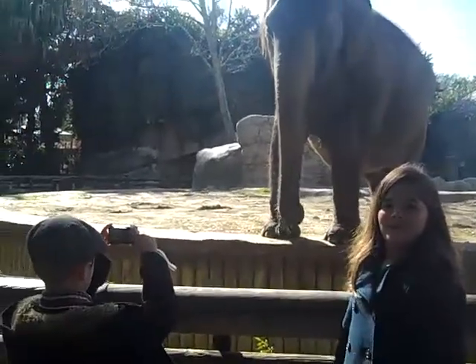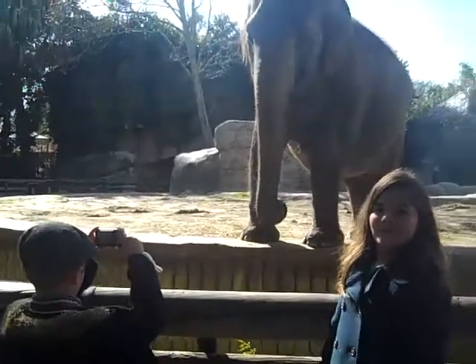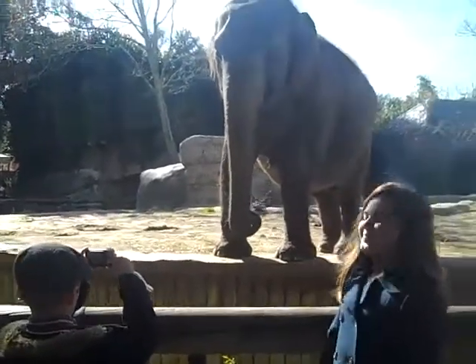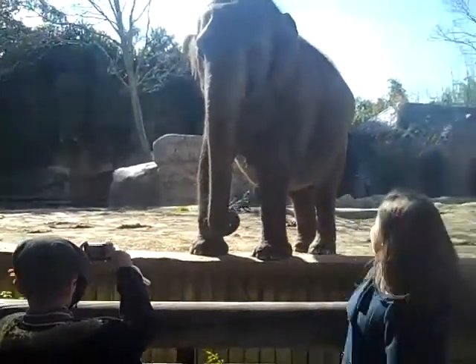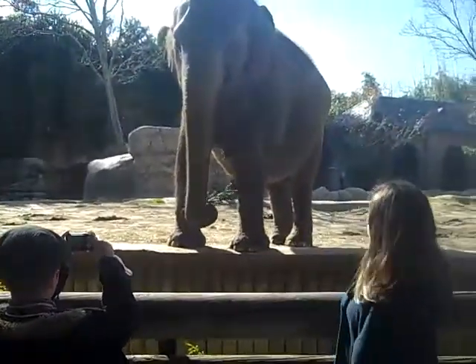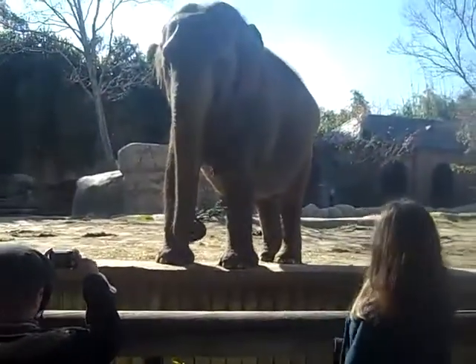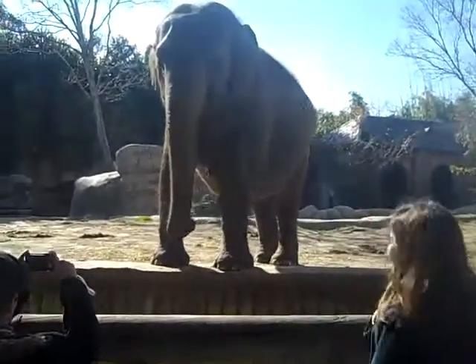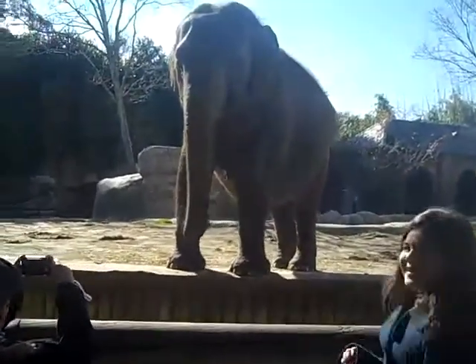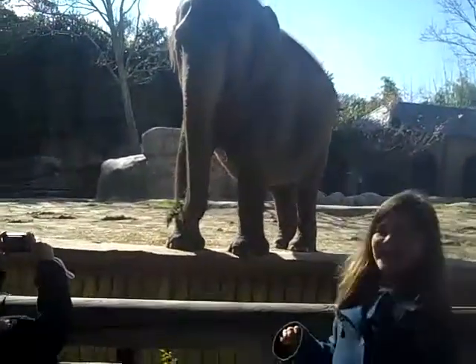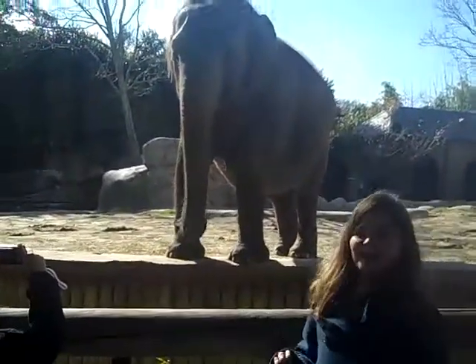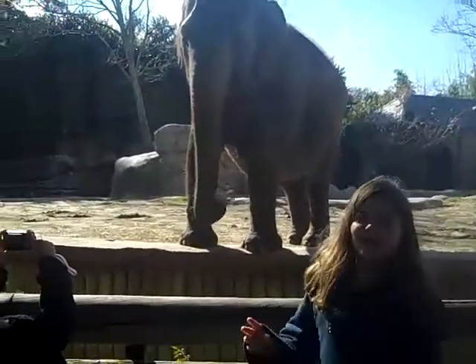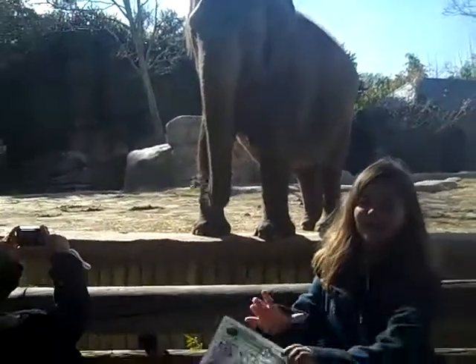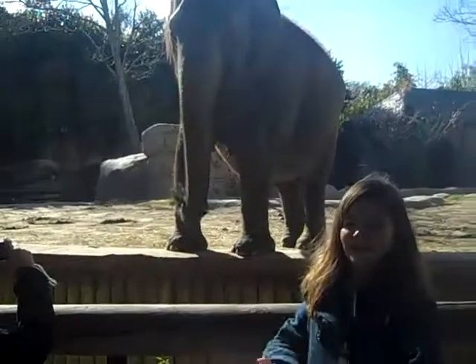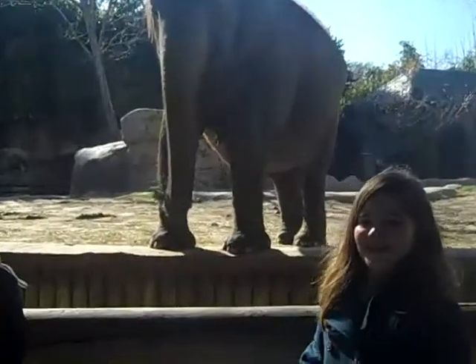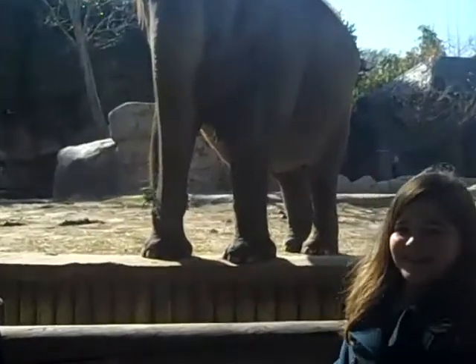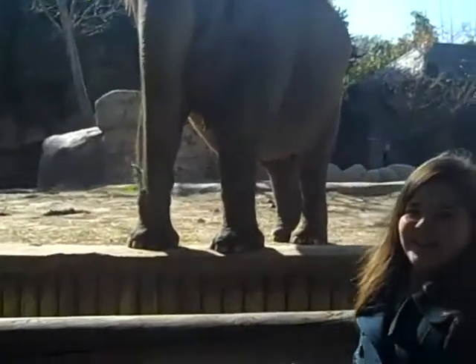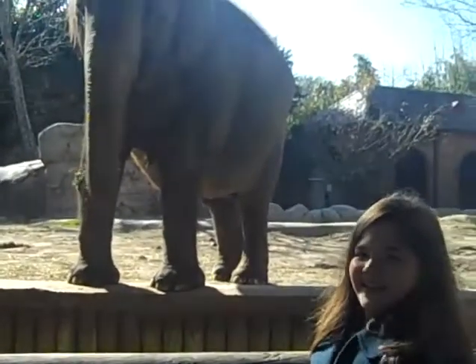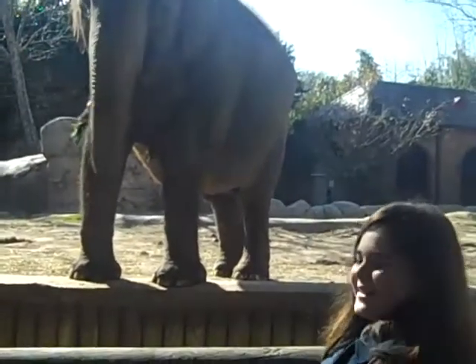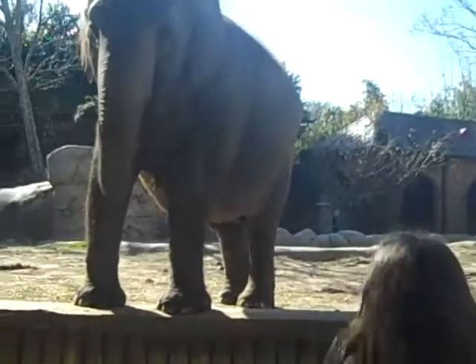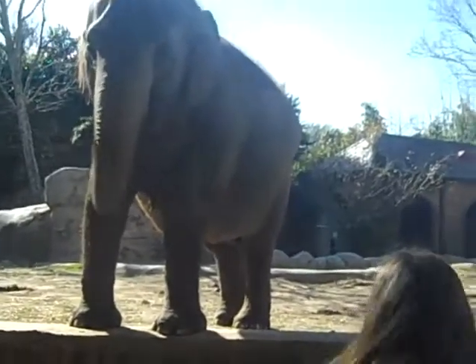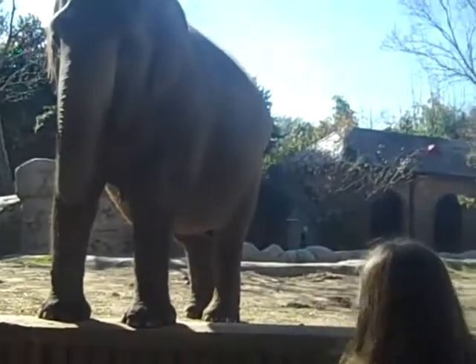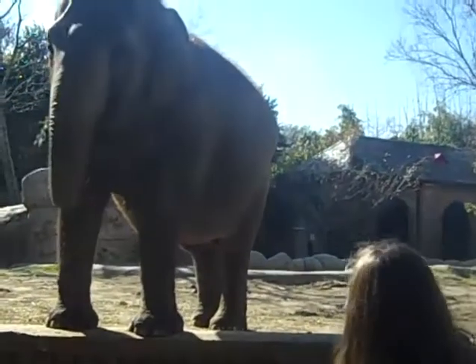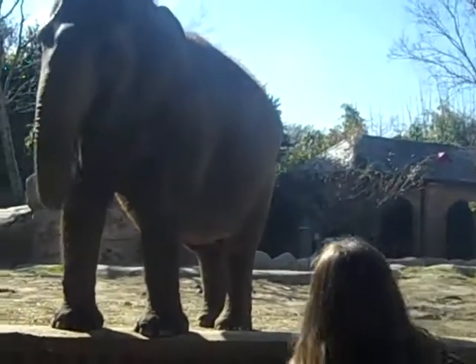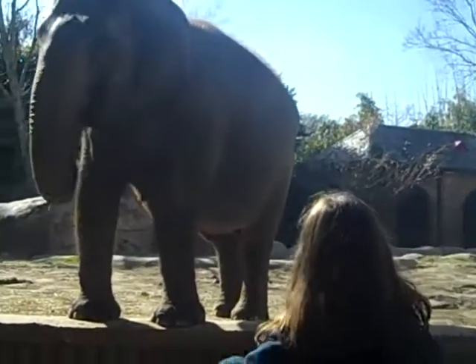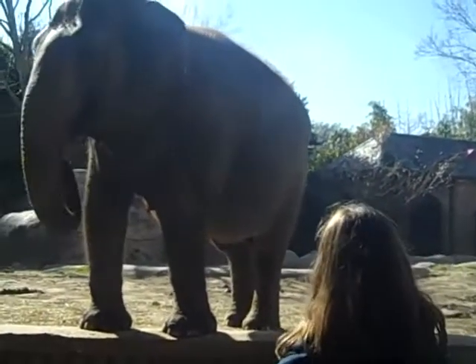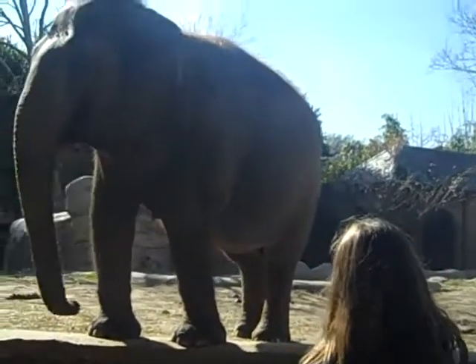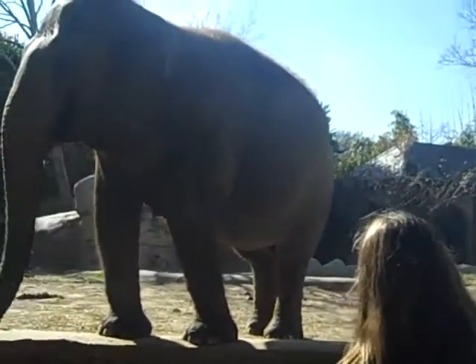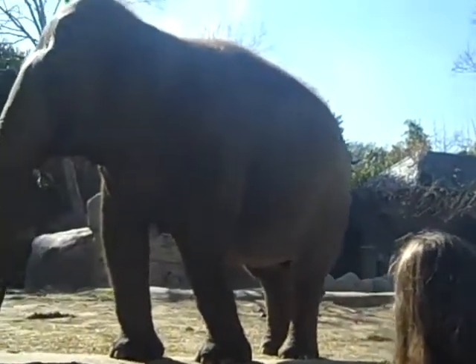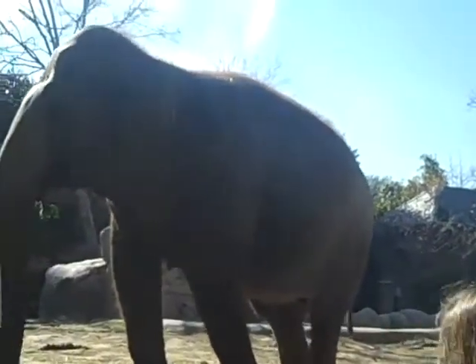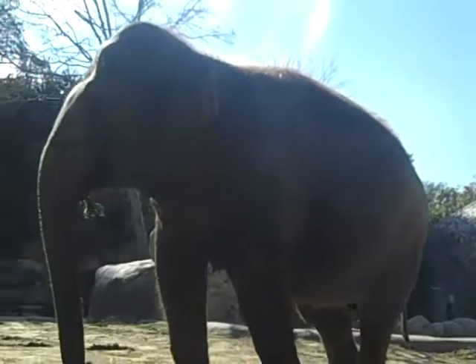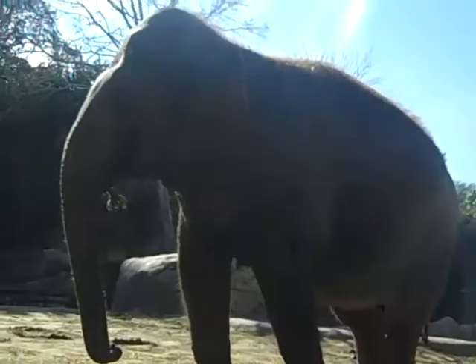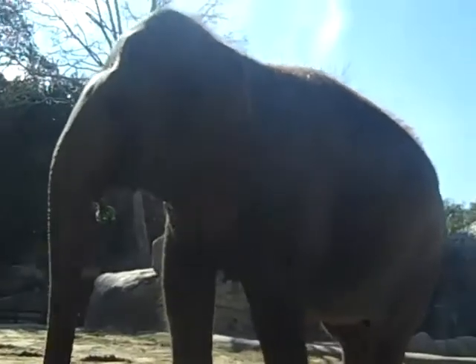Hello. What you doing there, Addy? I'm looking at the Asian elephant. He's really close. It's awesome.